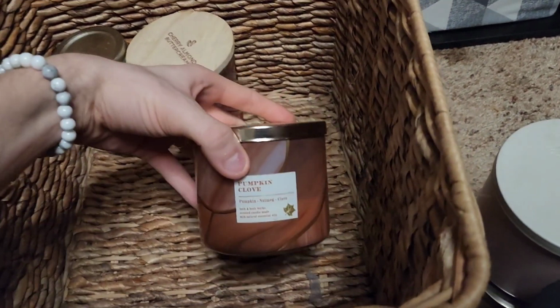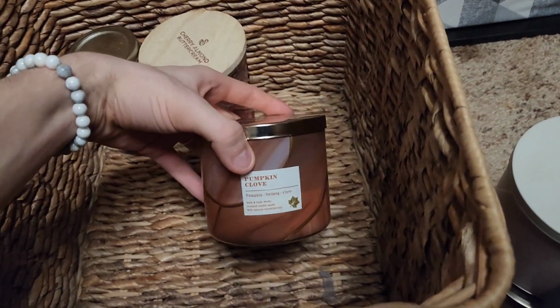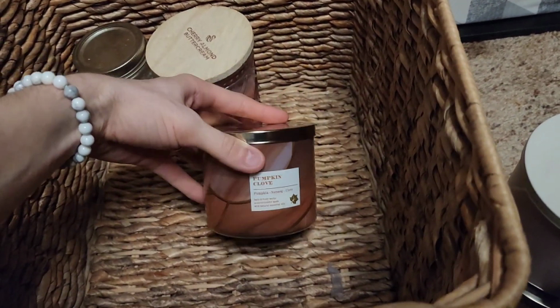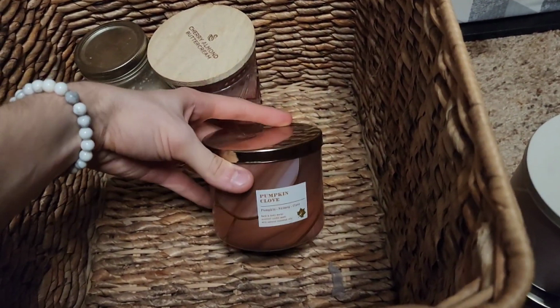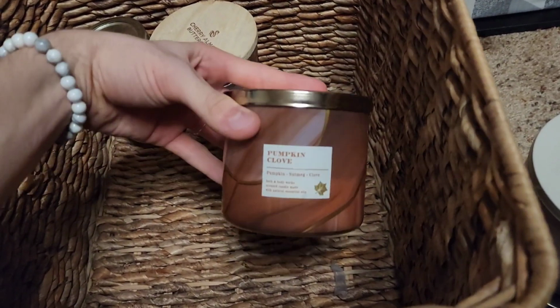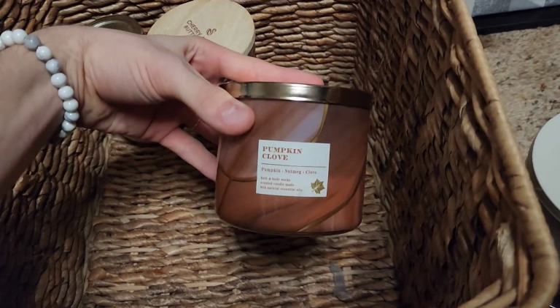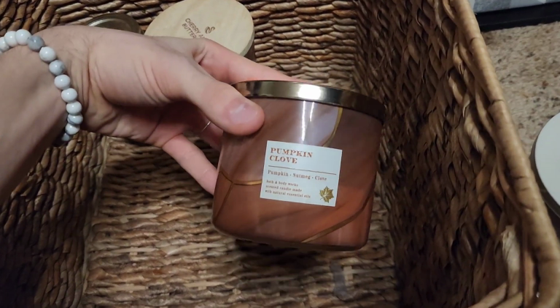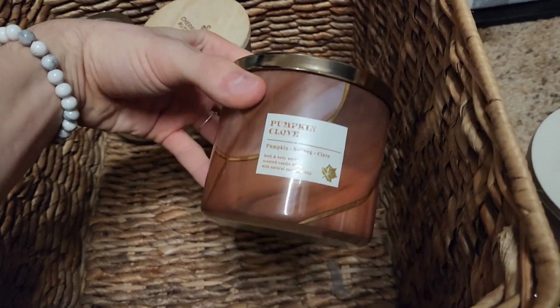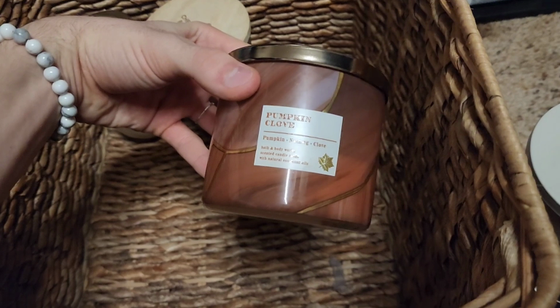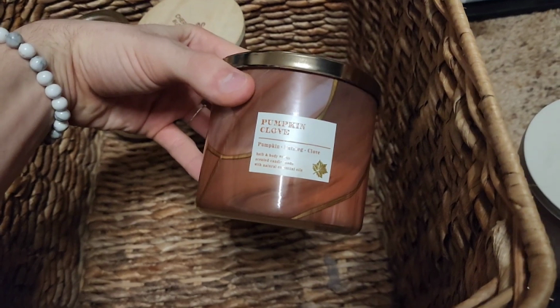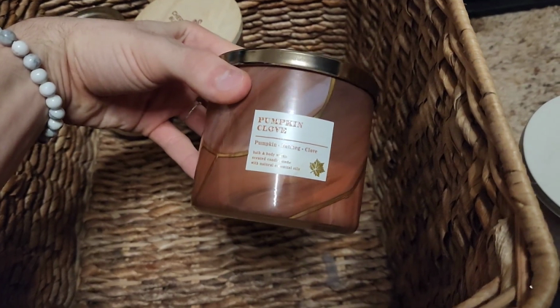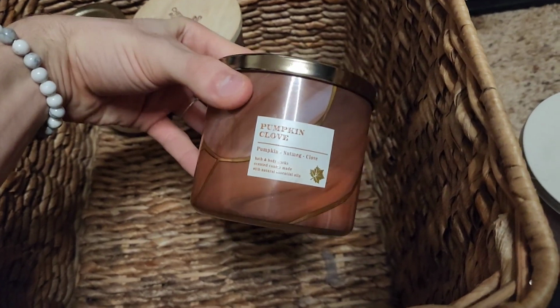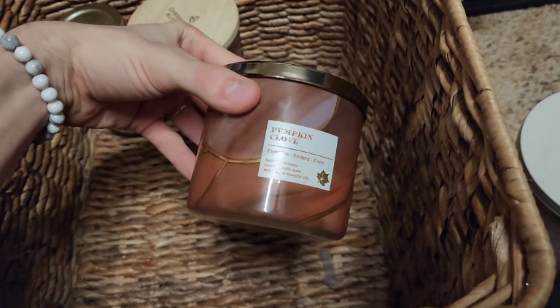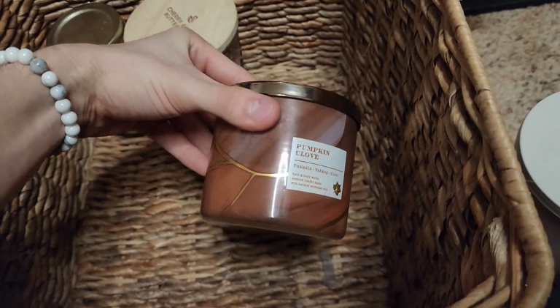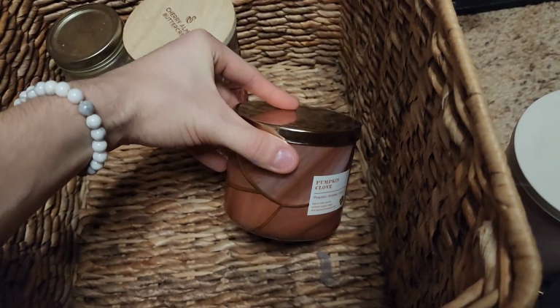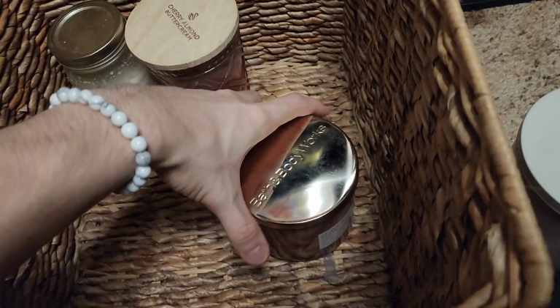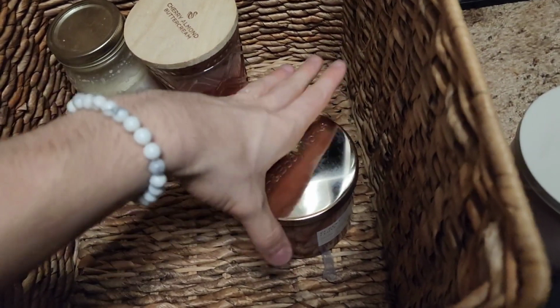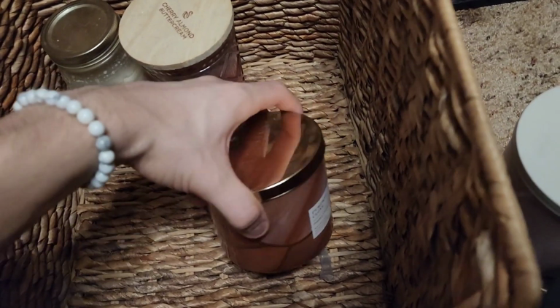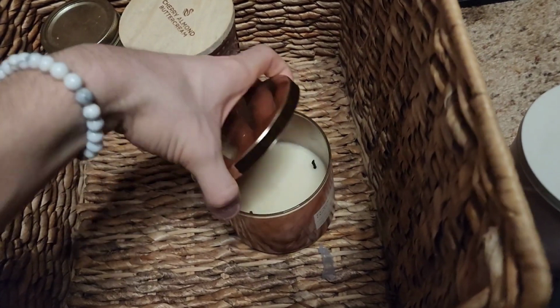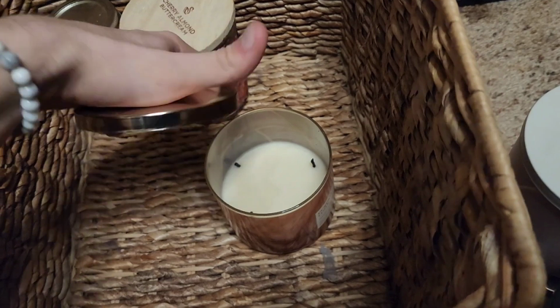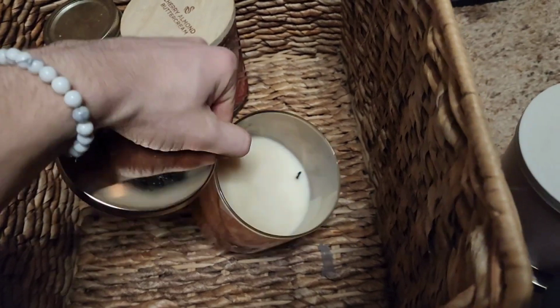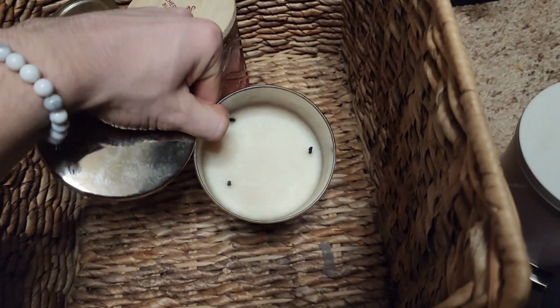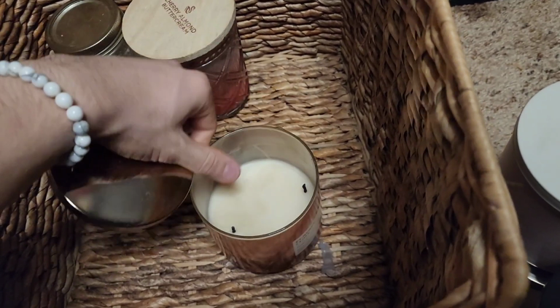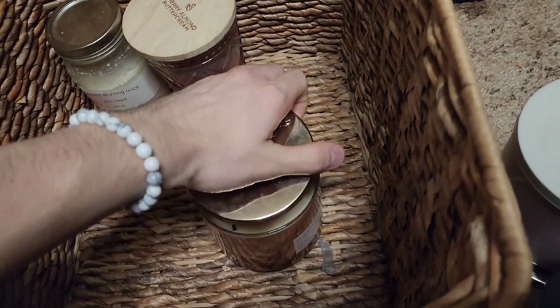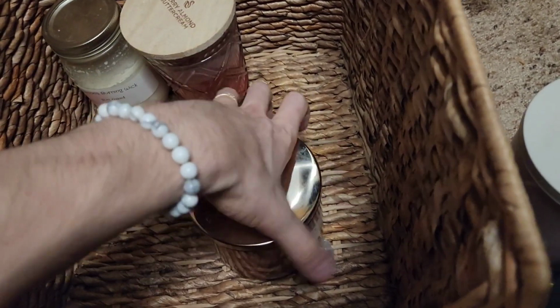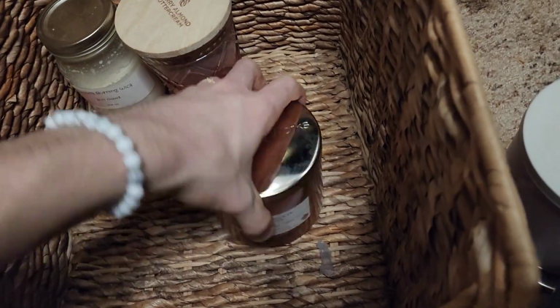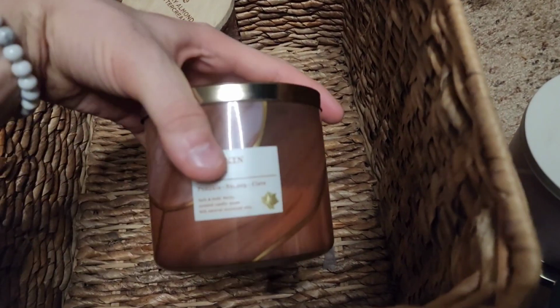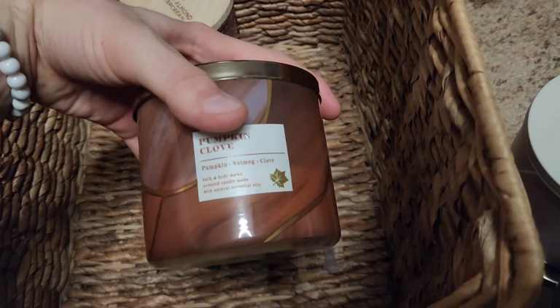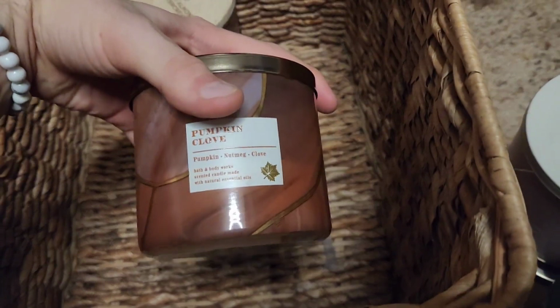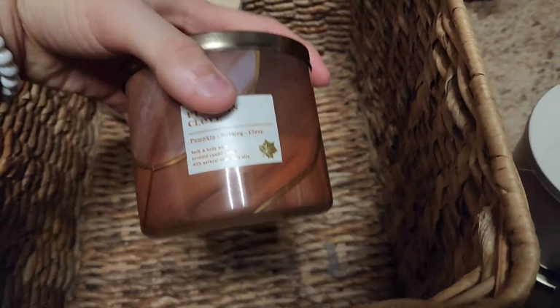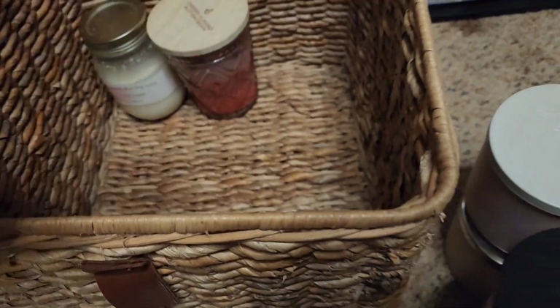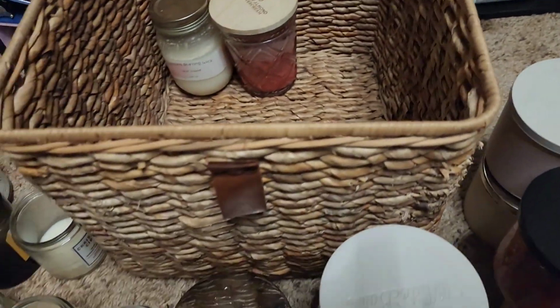Down to the last three — Pumpkin Clove is always a good one to burn for the summer and fall time. Had that in the candle crock. Notes of pumpkin, nutmeg, and clove.